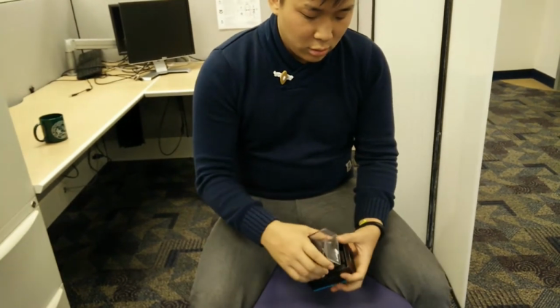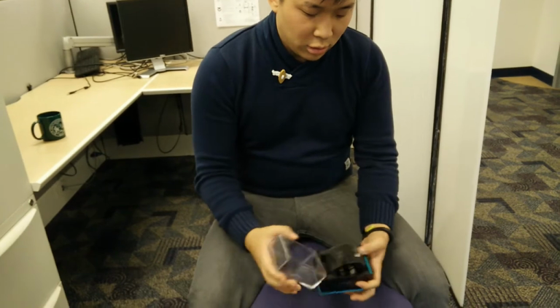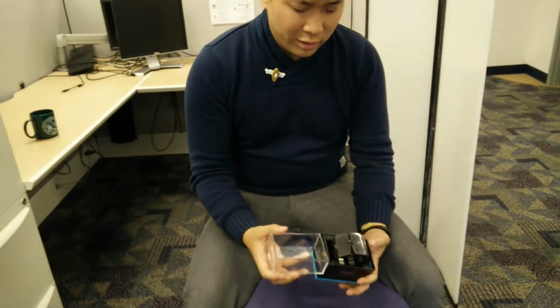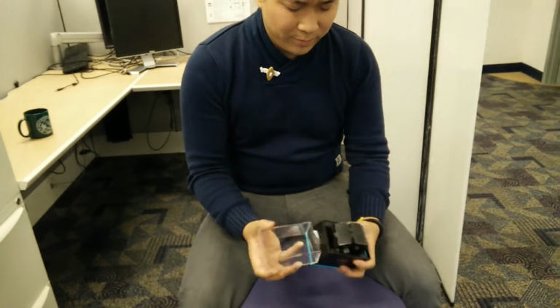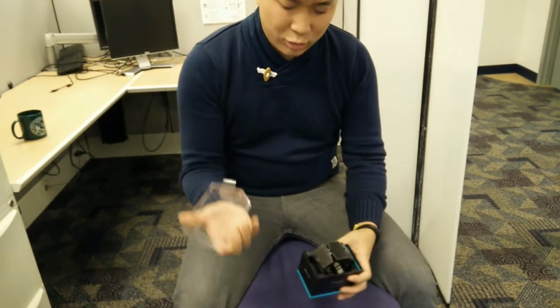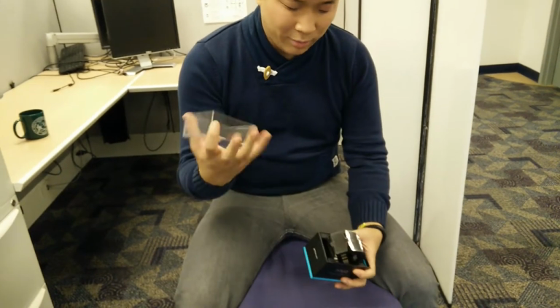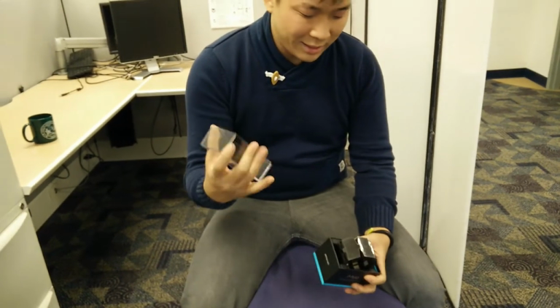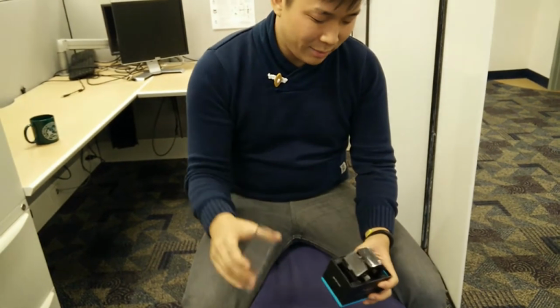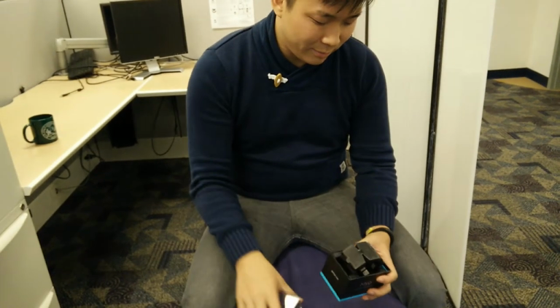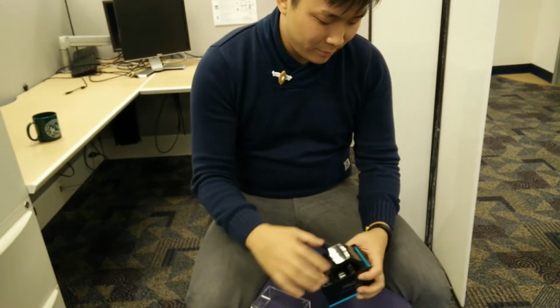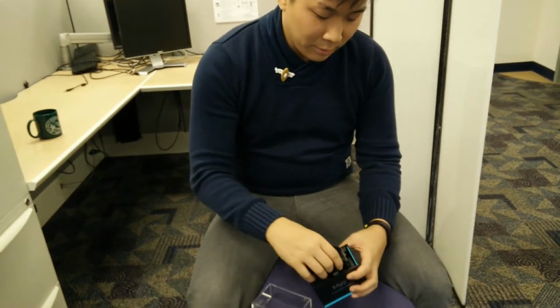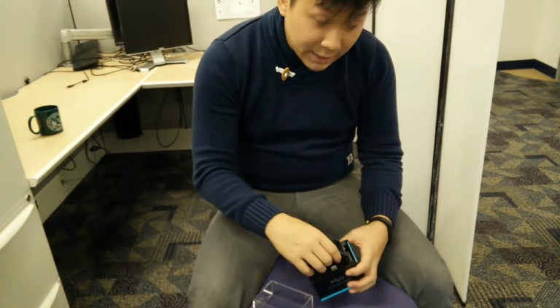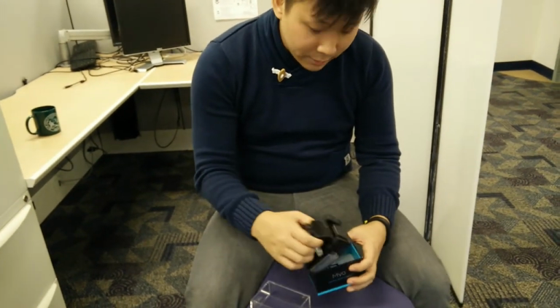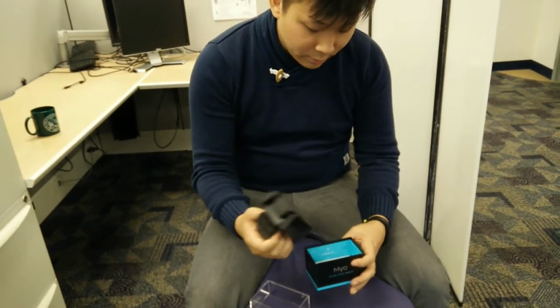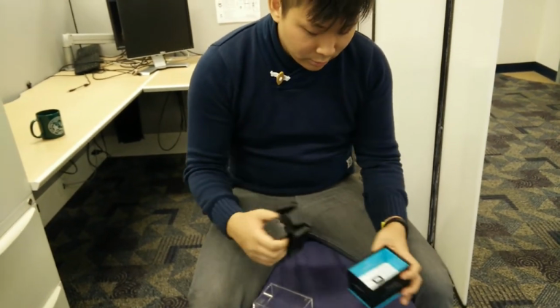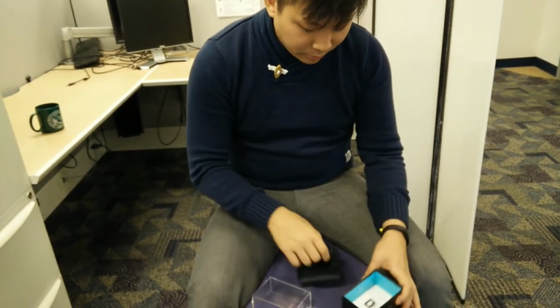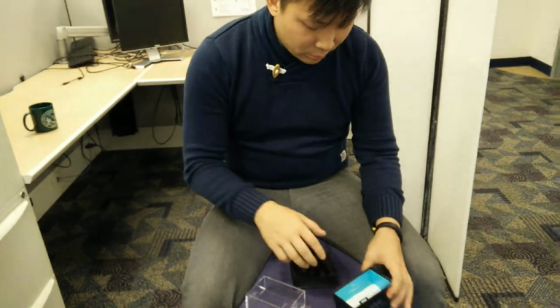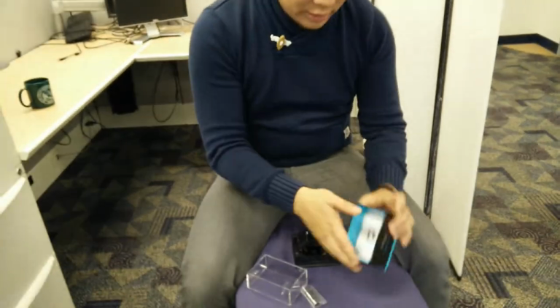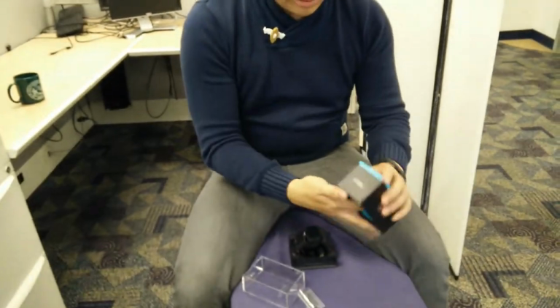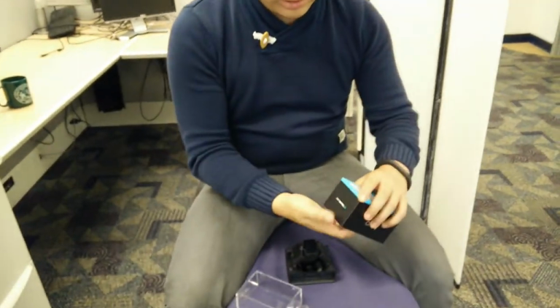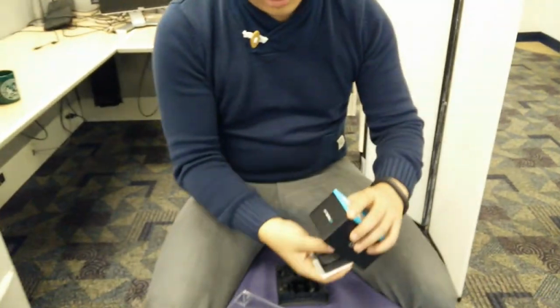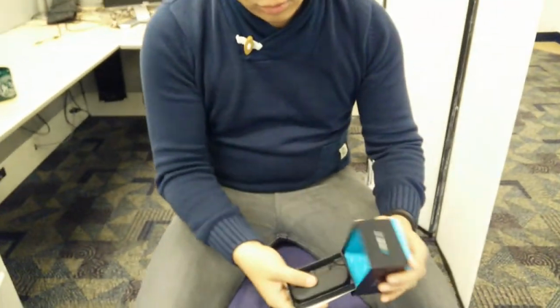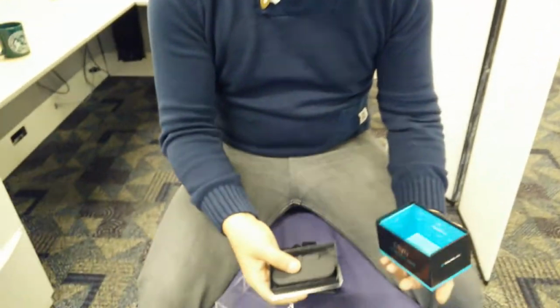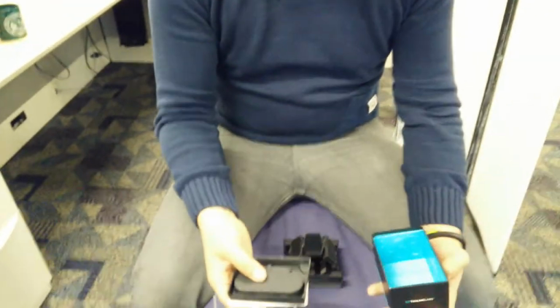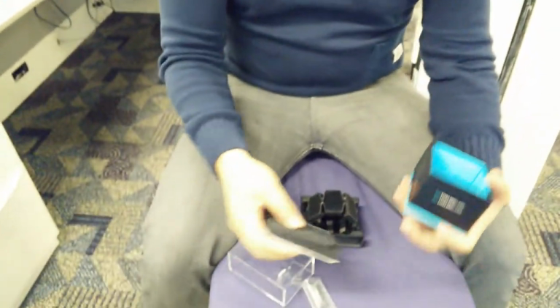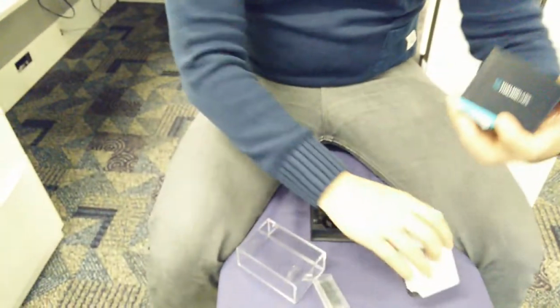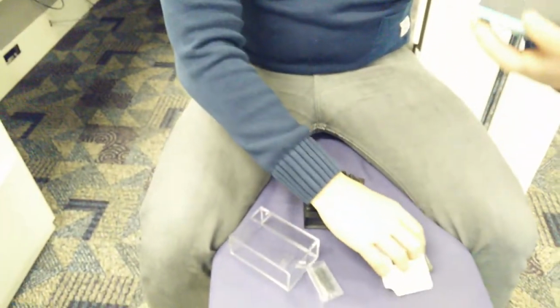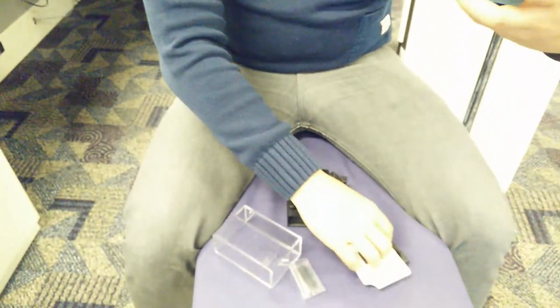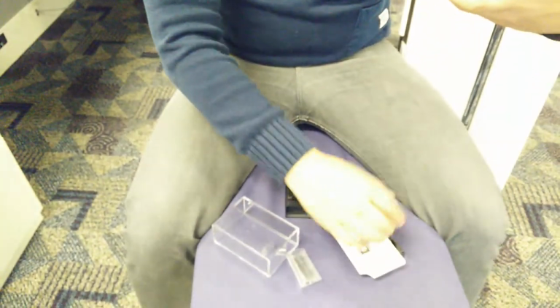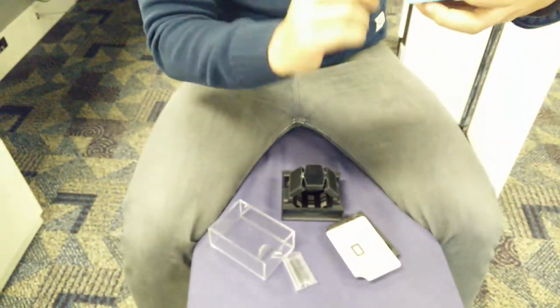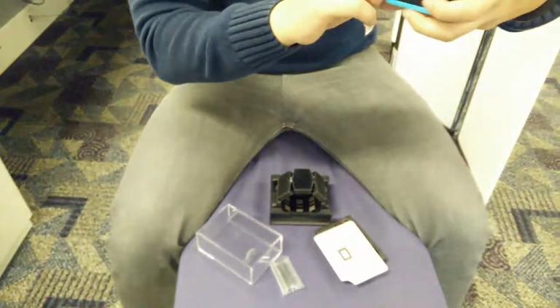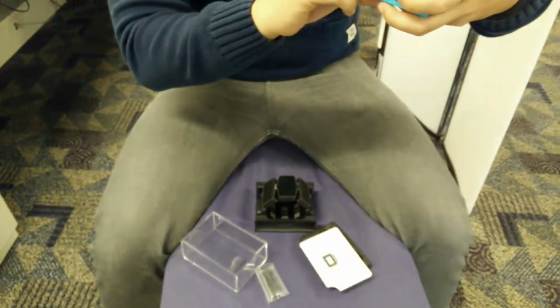Let's check this out. It's got like a crystal plastic type thing — plastic case. Here's the actual Myo. What's in the box? I like the design pattern on the inside.